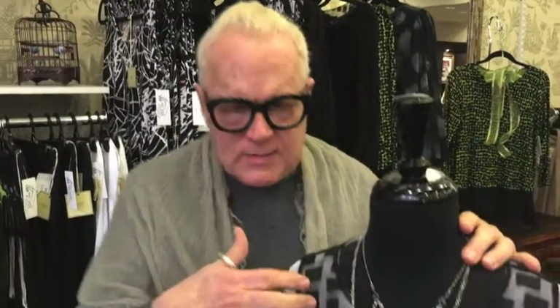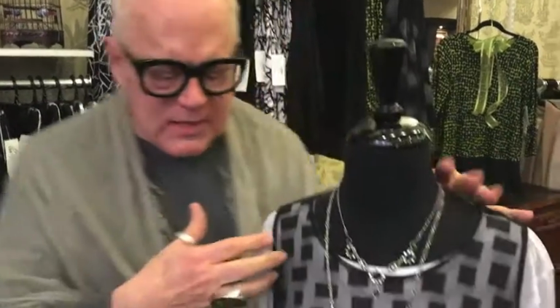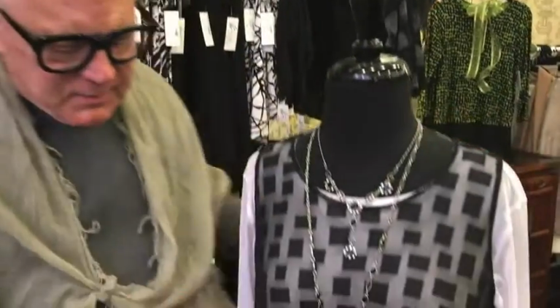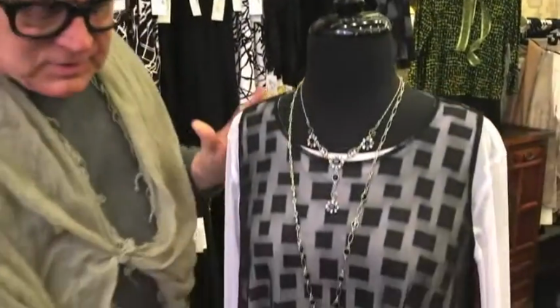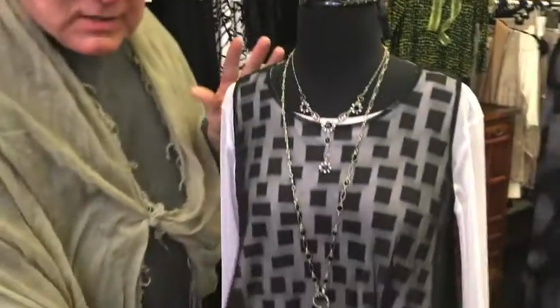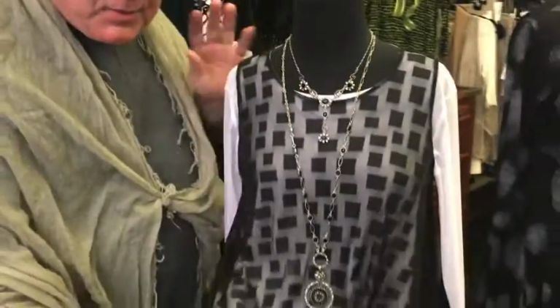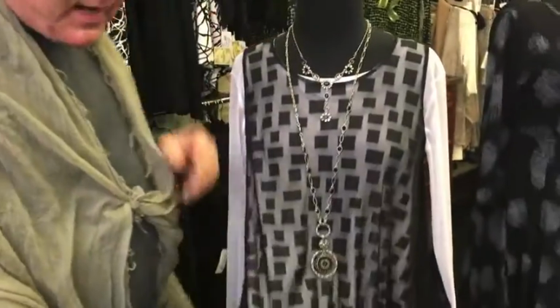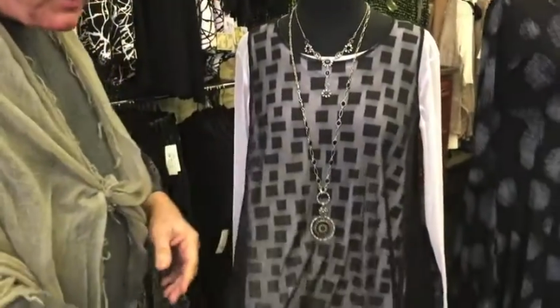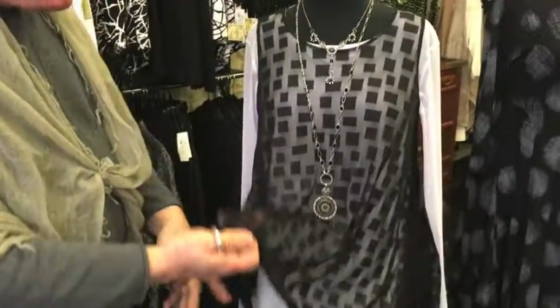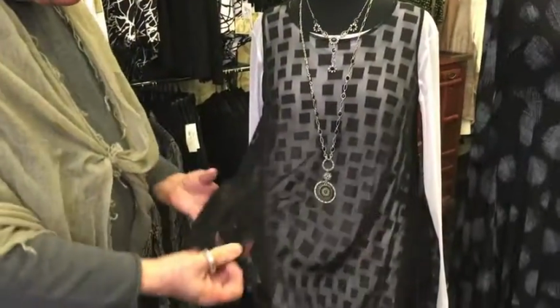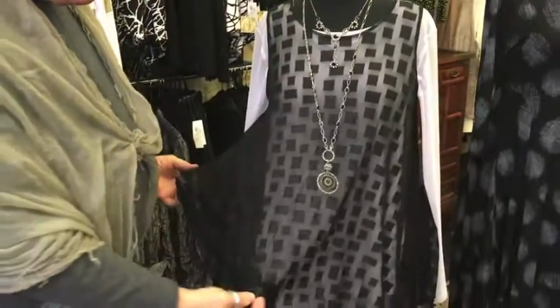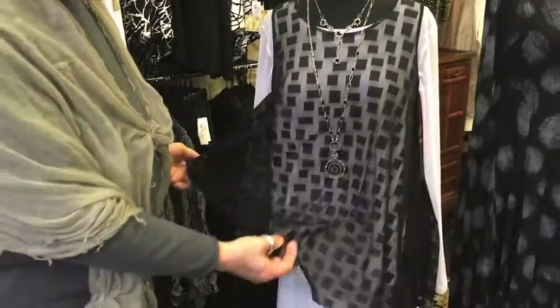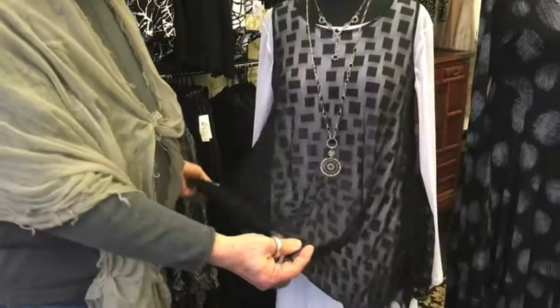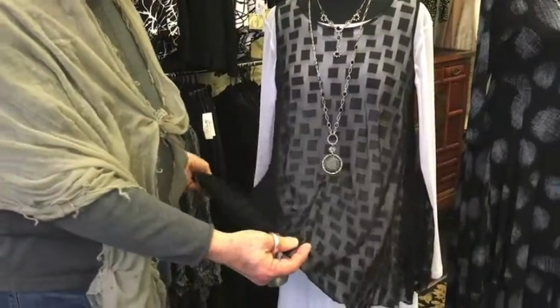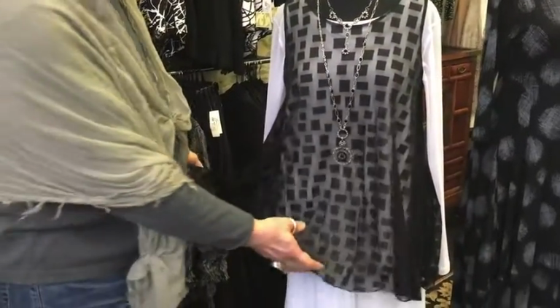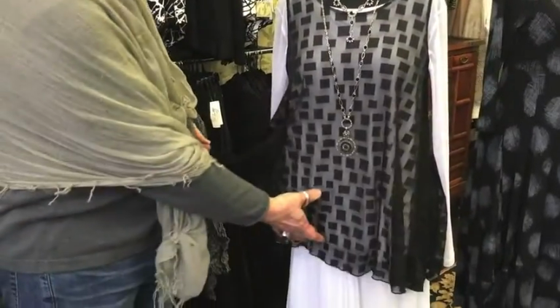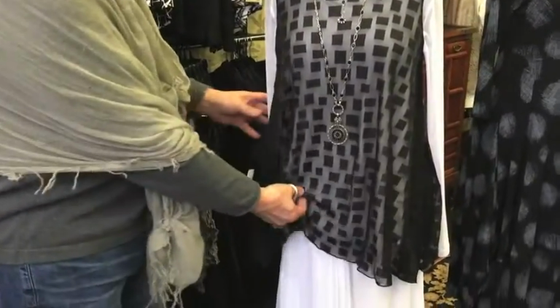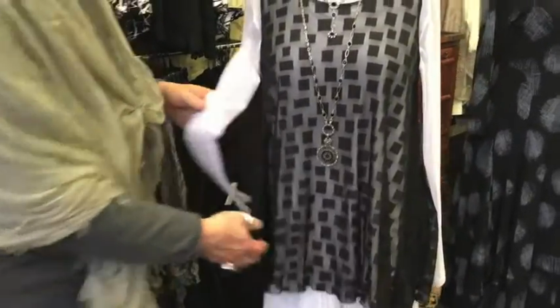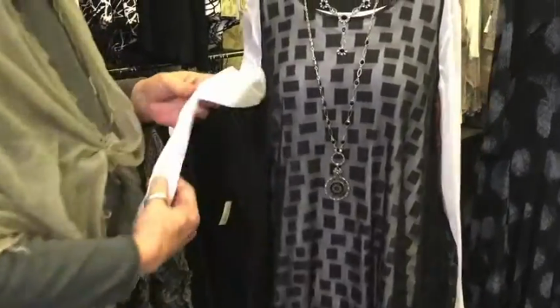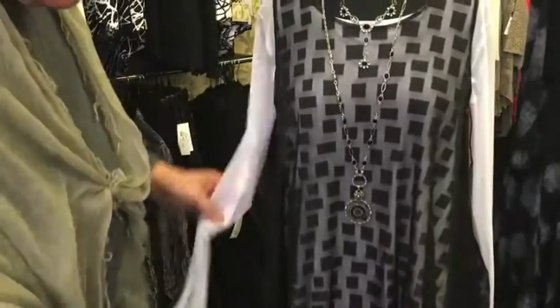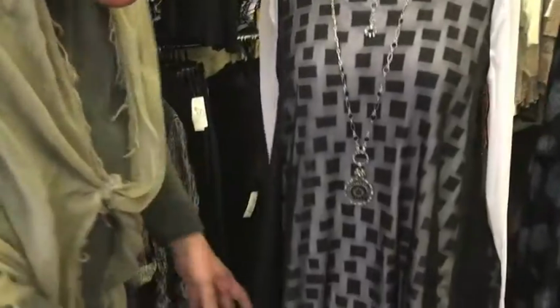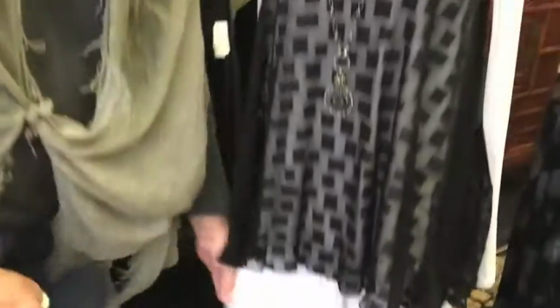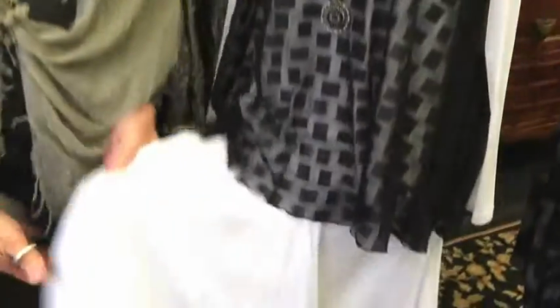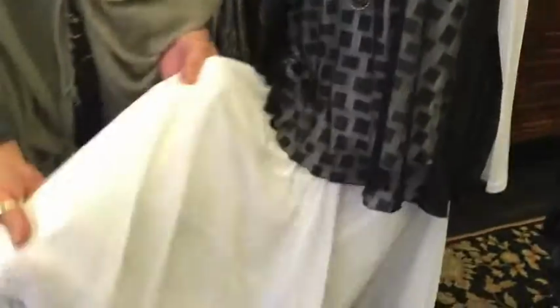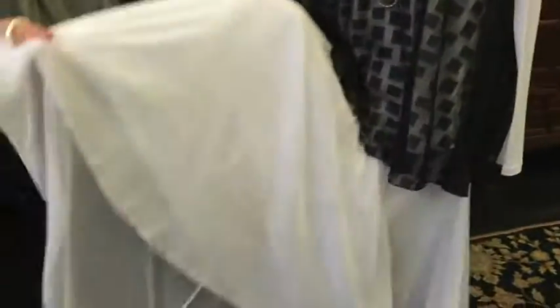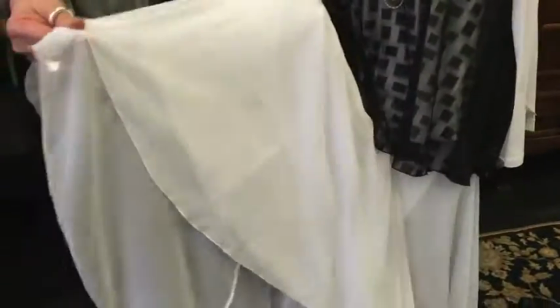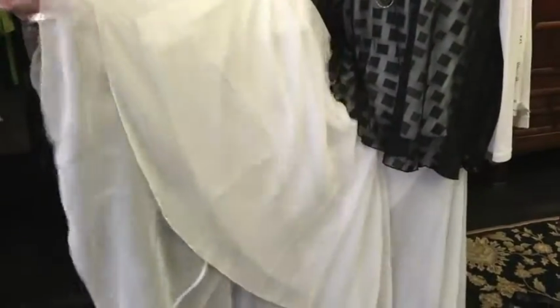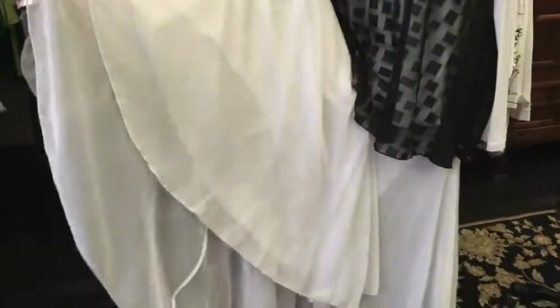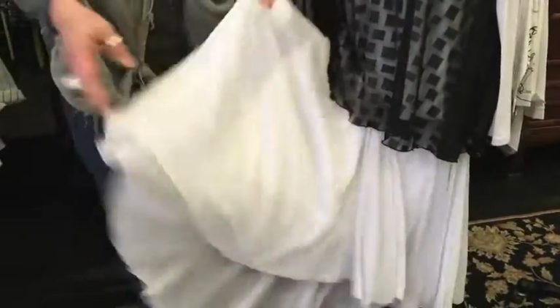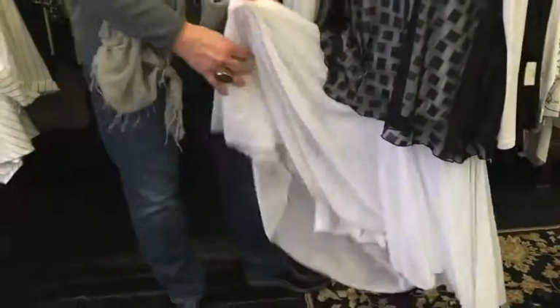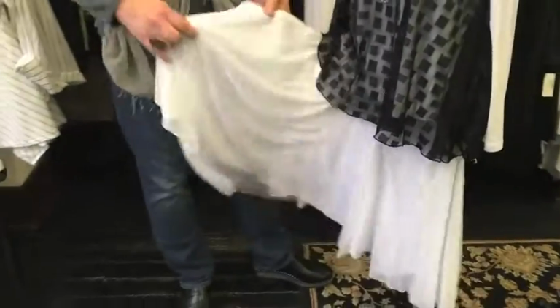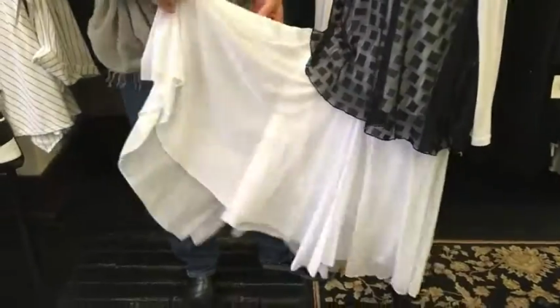This is one example: the sheer top with the block print. It's really beautiful over a white top with a sheer sleeve, and this new skirt from Comfy that is sheer and just incredibly beautiful.